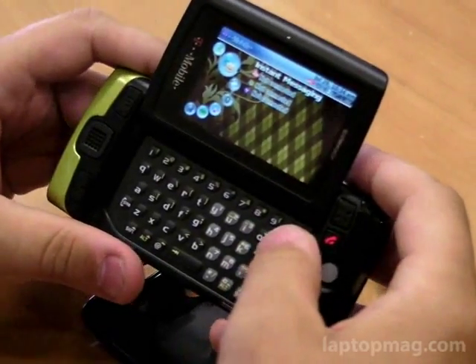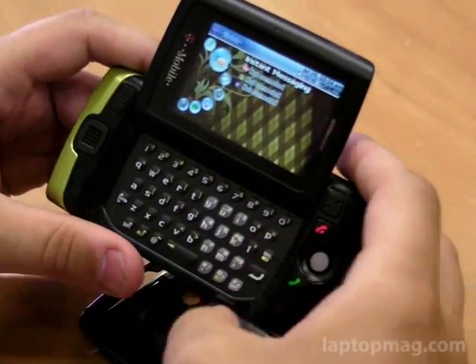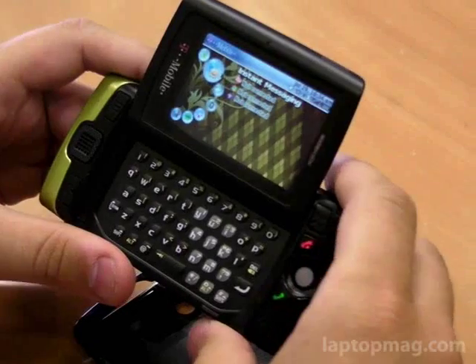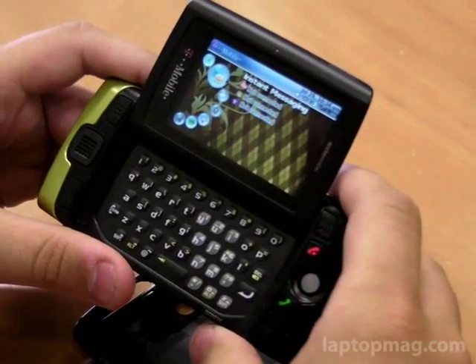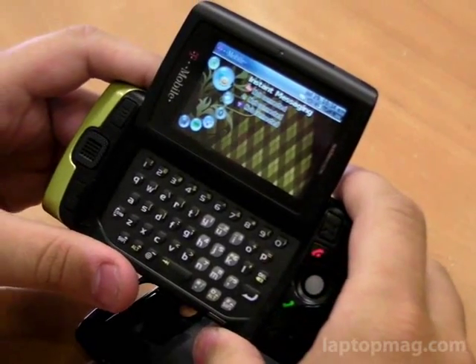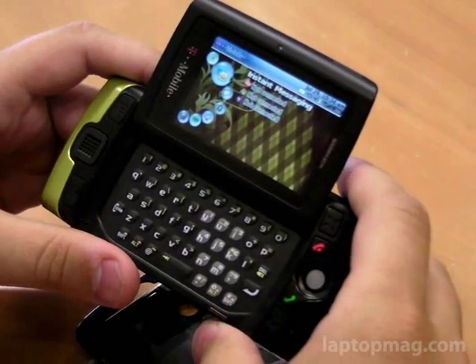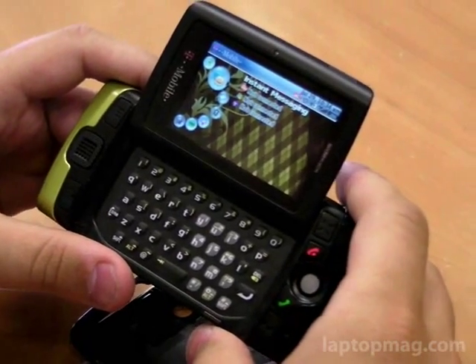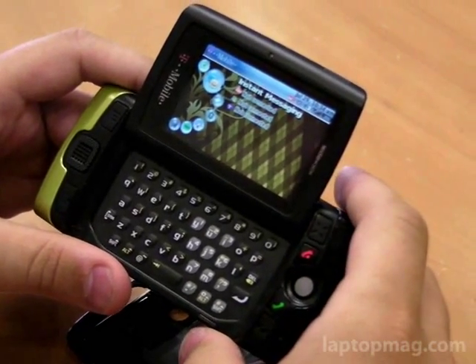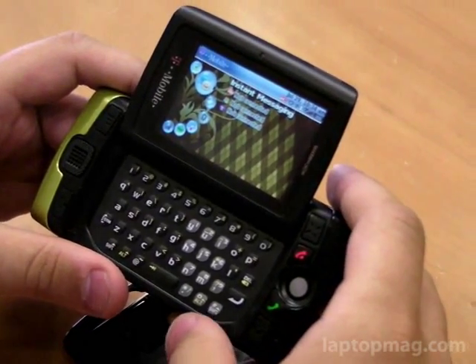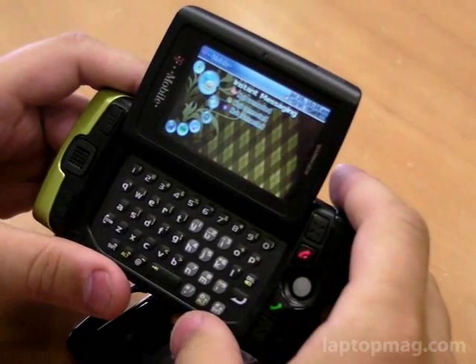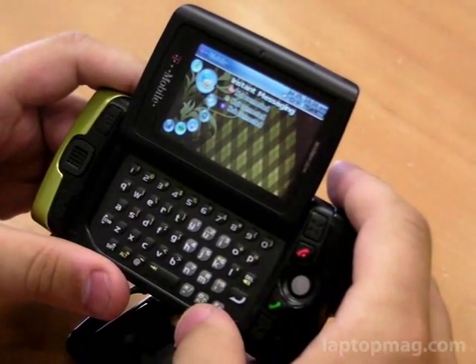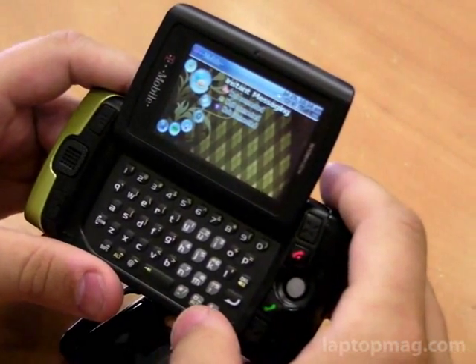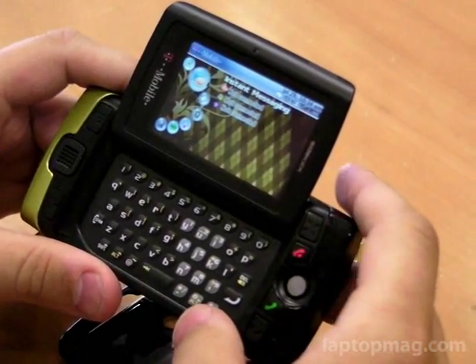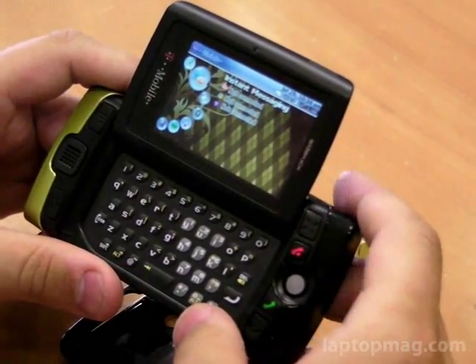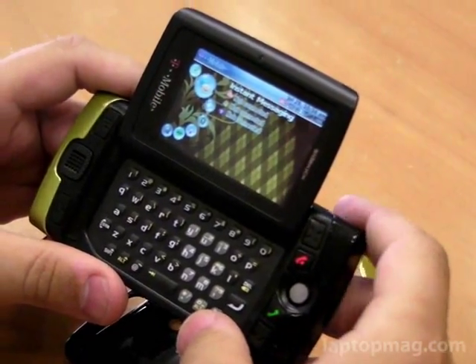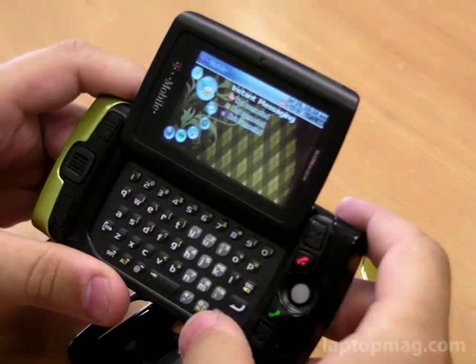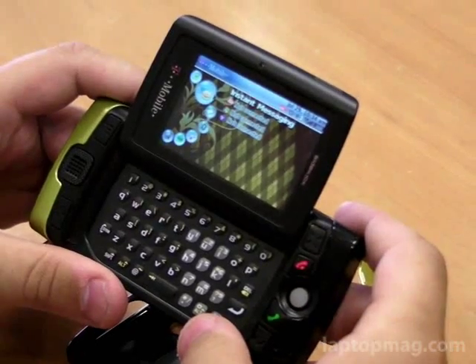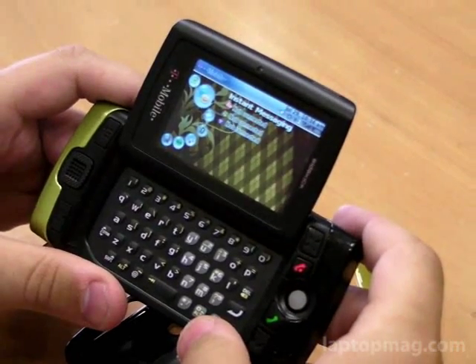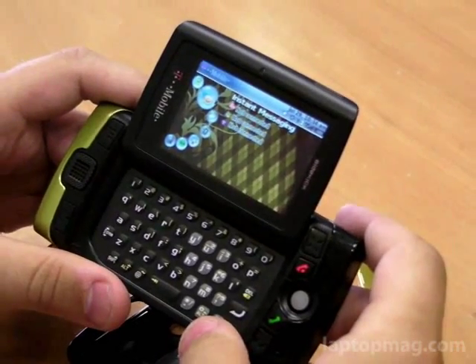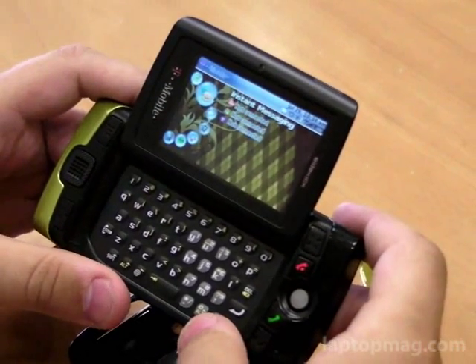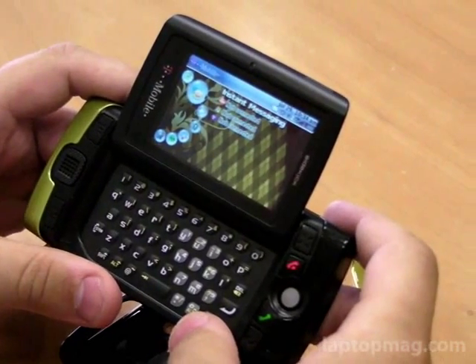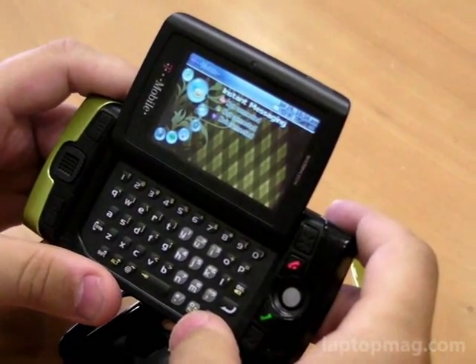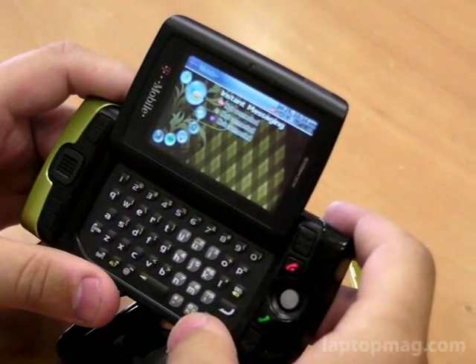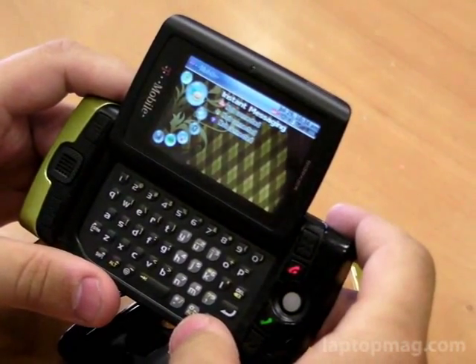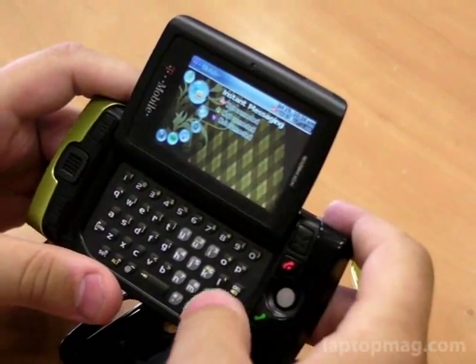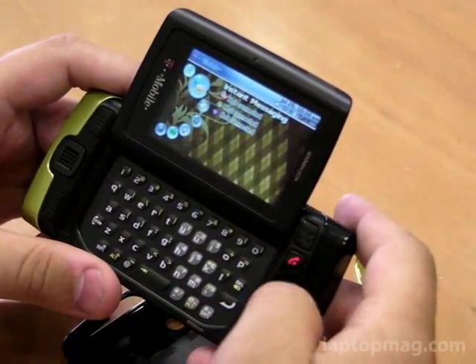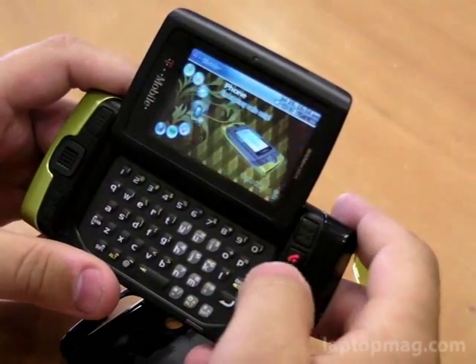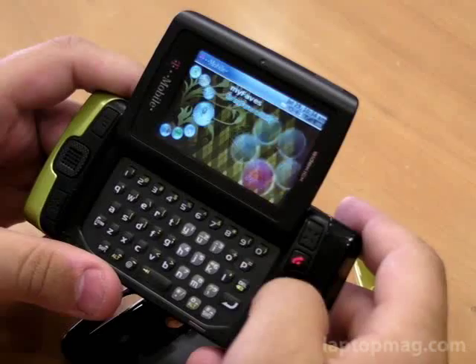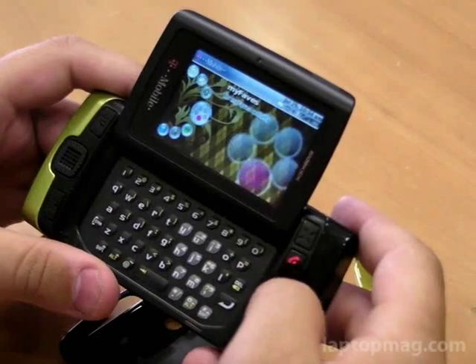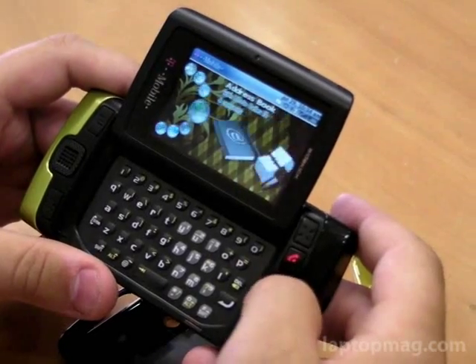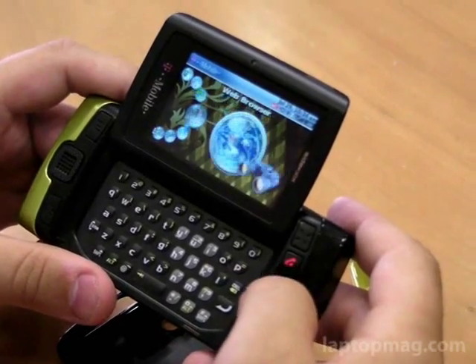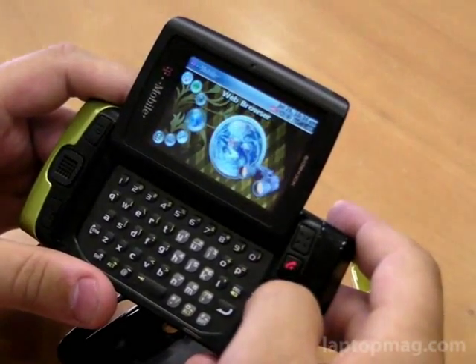At $149, we lean towards going with a BlackBerry Curve on T-Mobile because that's $99 and also comes with Wi-Fi, but generally we had a good time with this device.